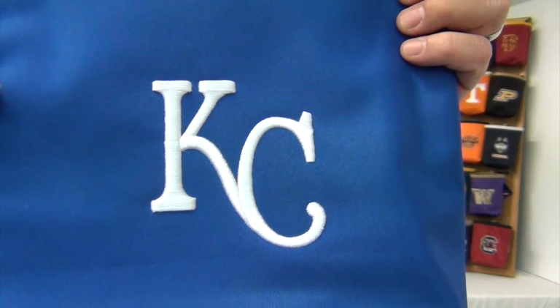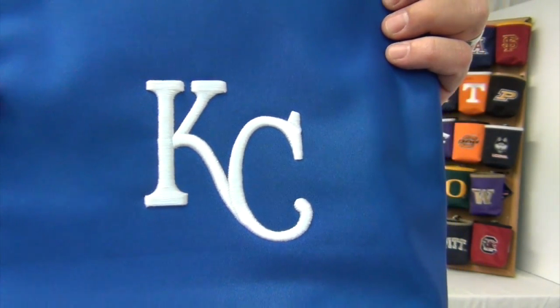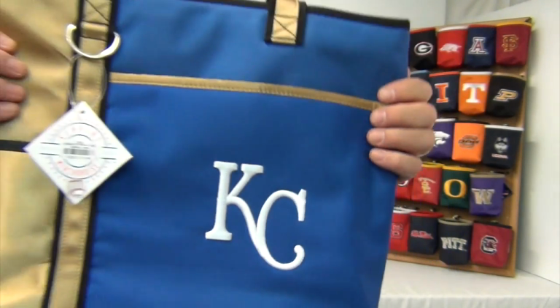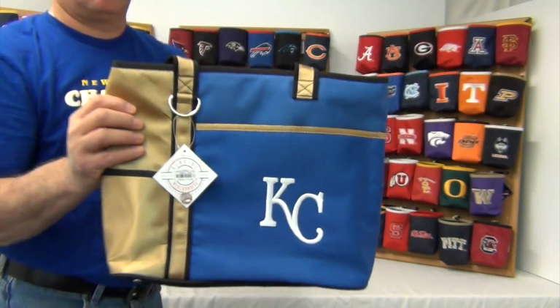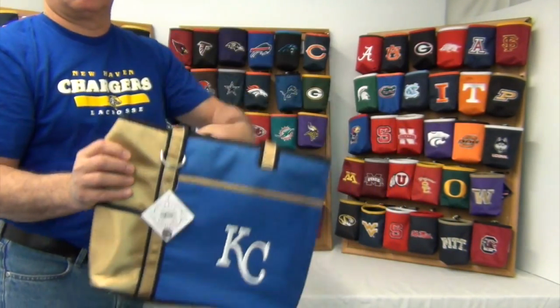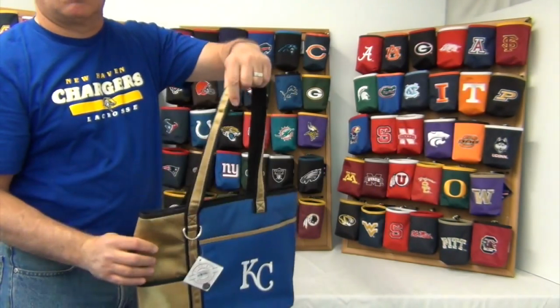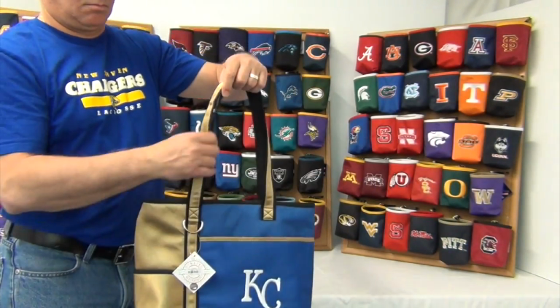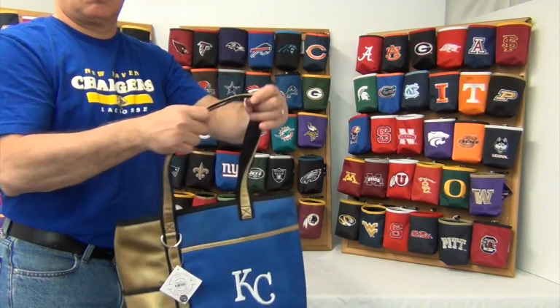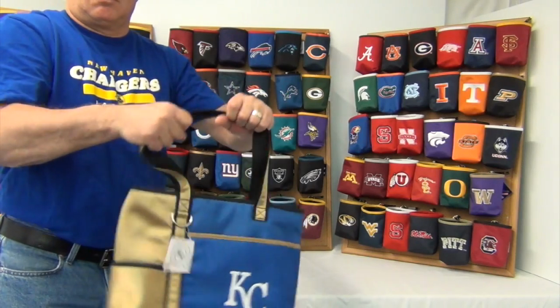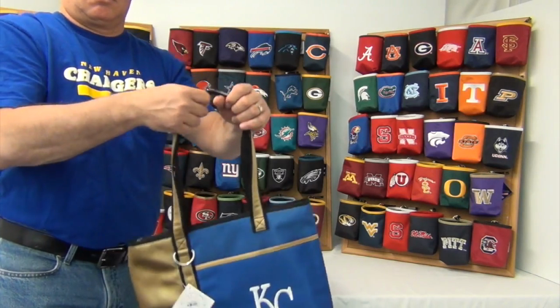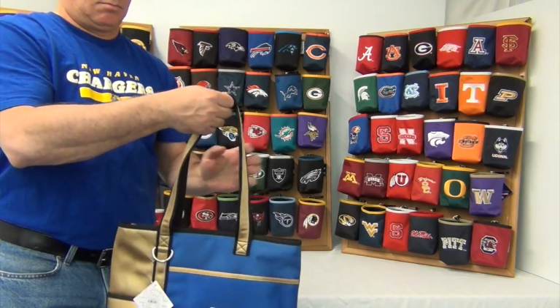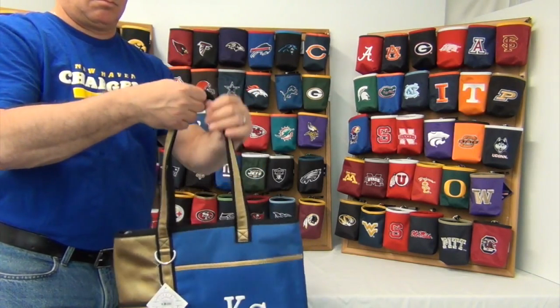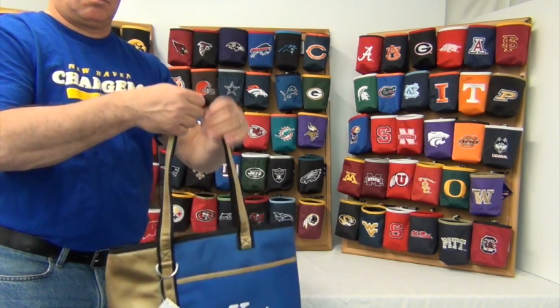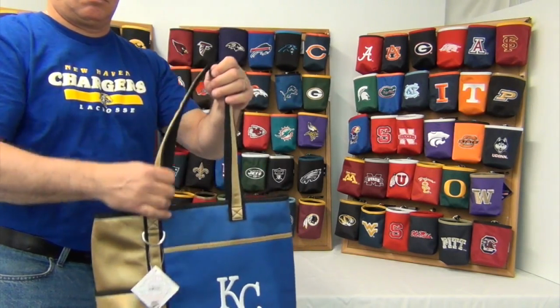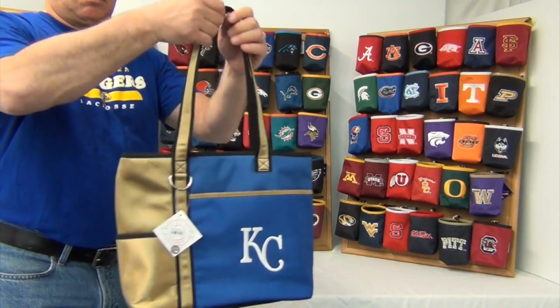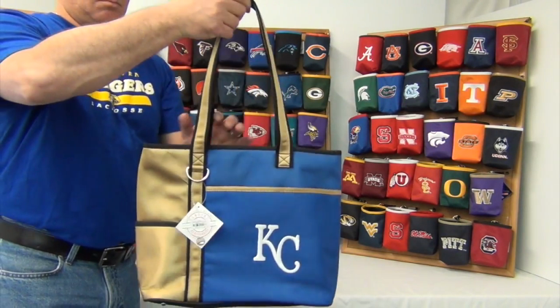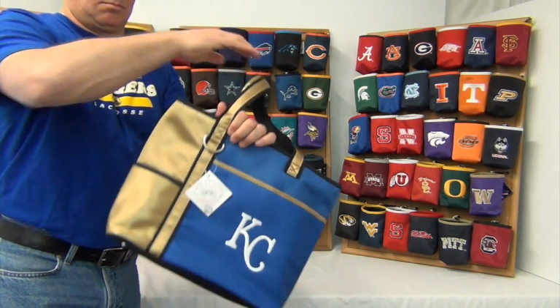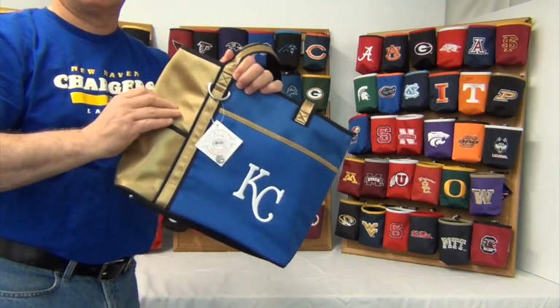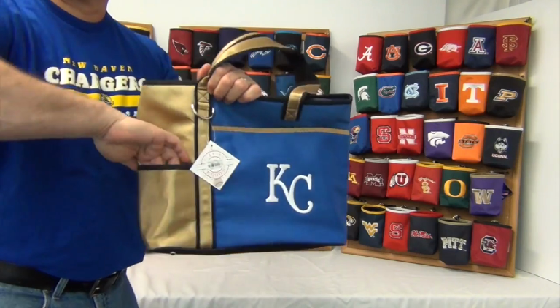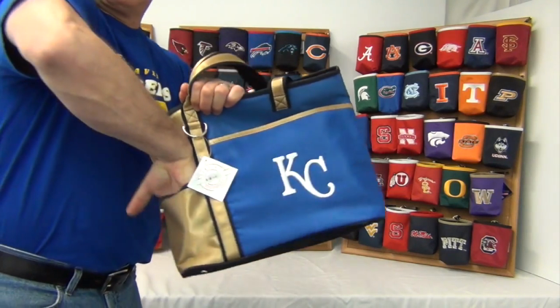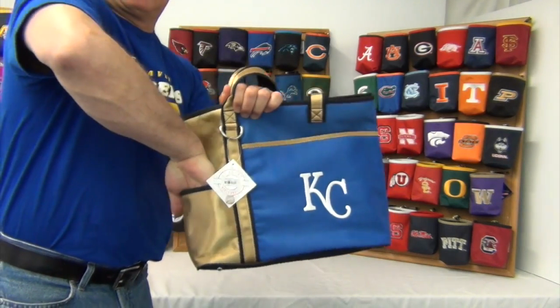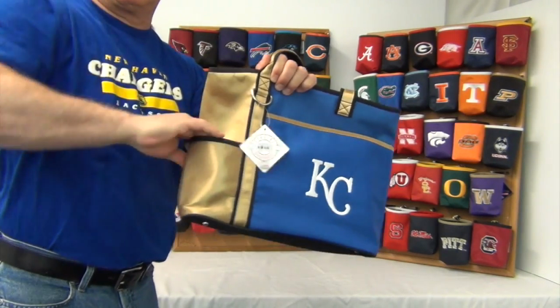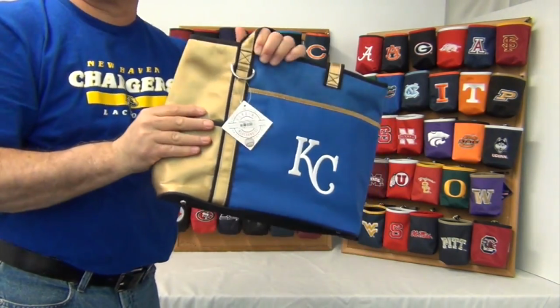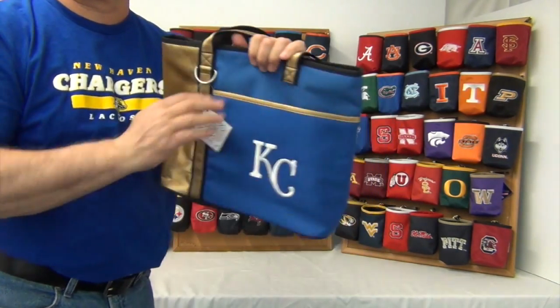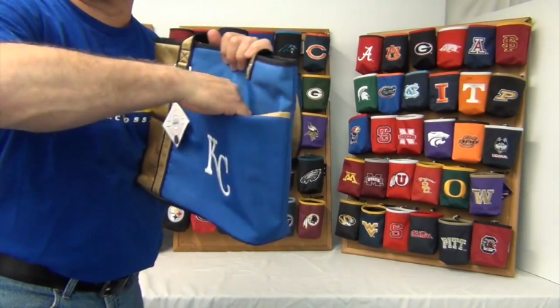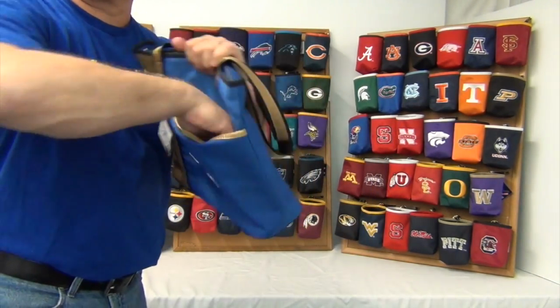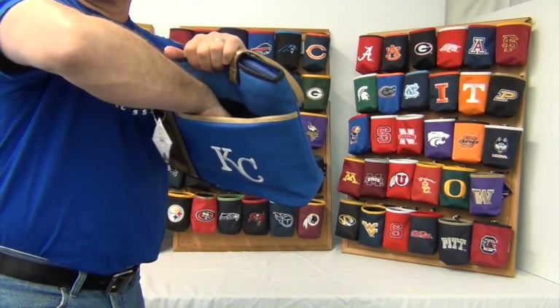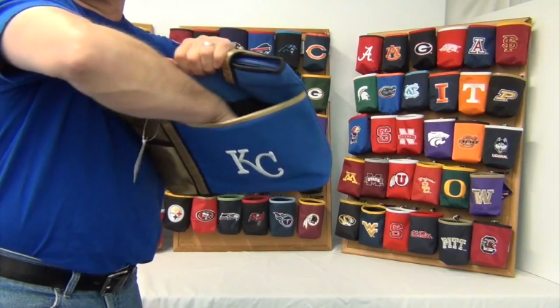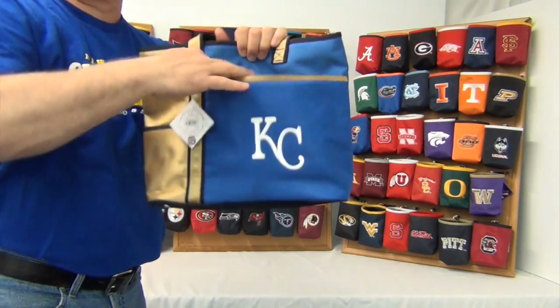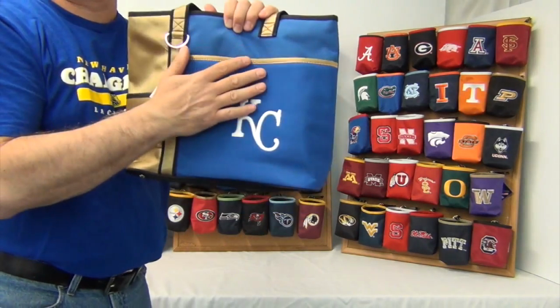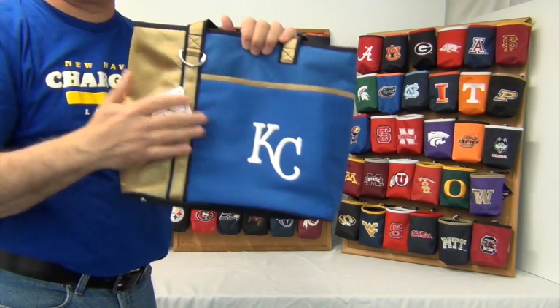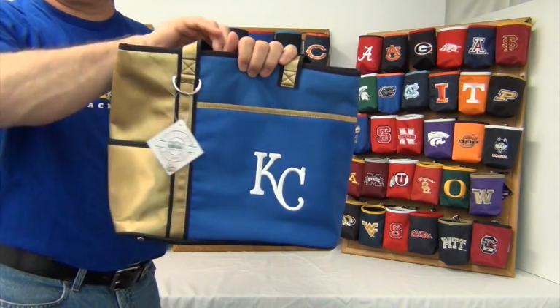It comes with two heavy-duty straps, about 20 inches long. On the outside, there are two pockets — one on the side and one in the front. Perfect for quick-access items and also a perfect fit for an iPad.